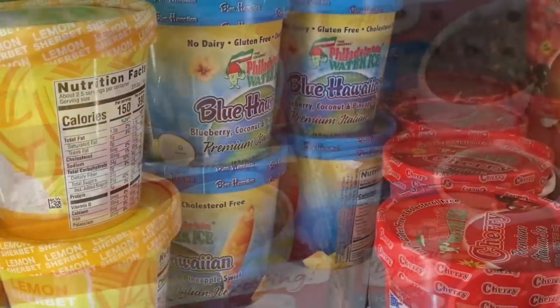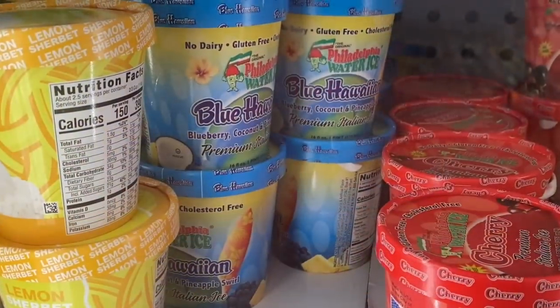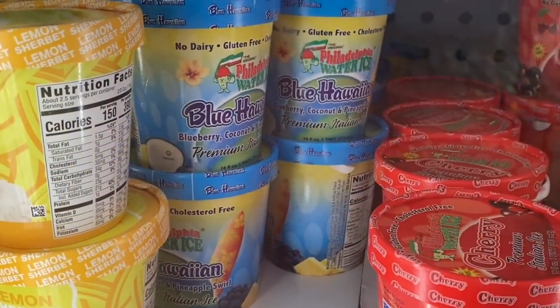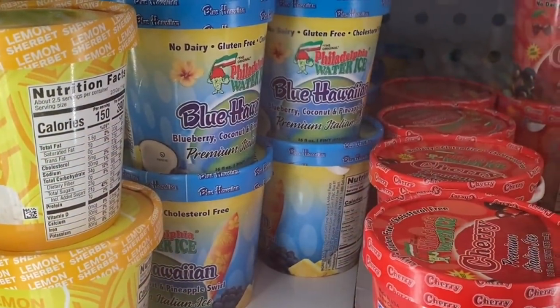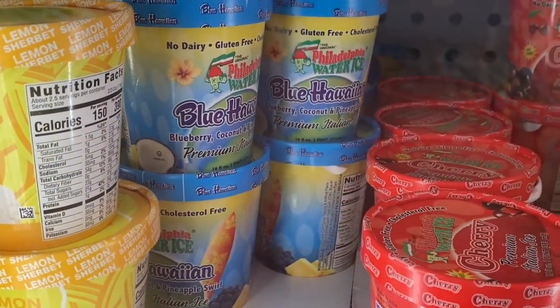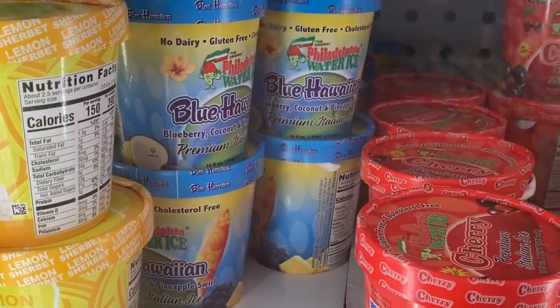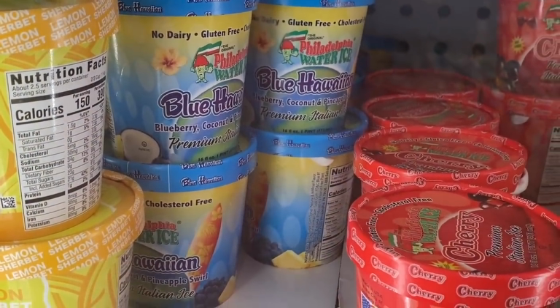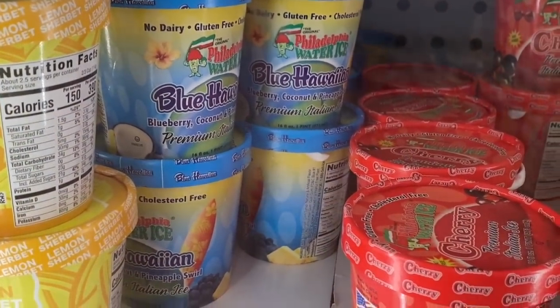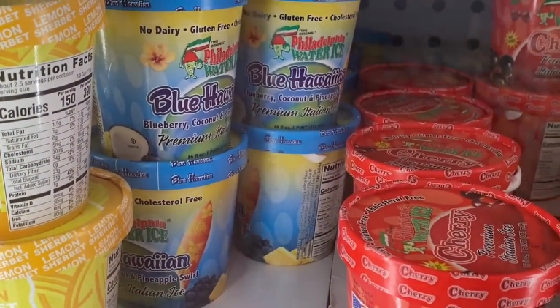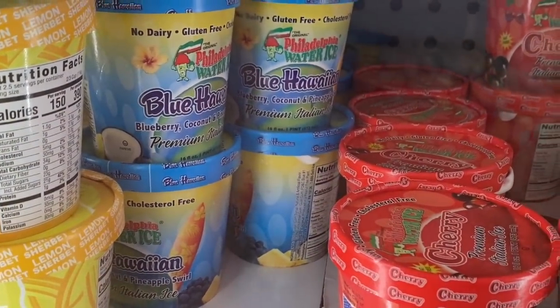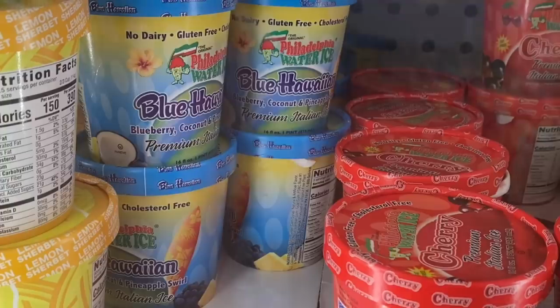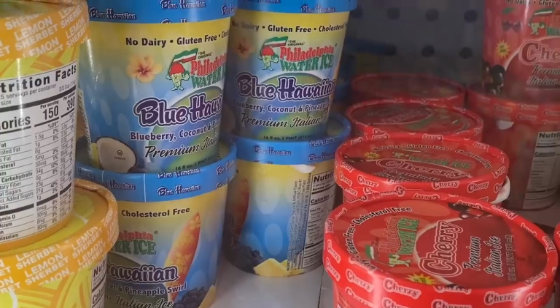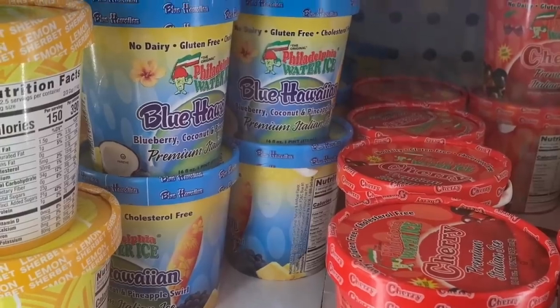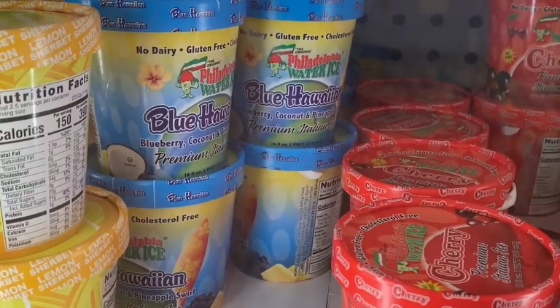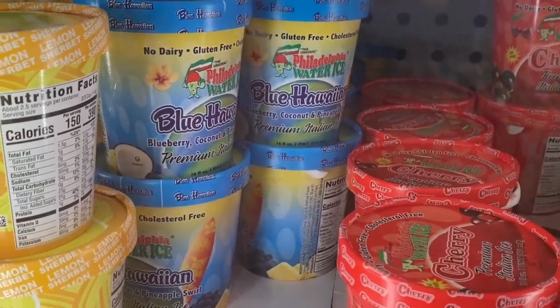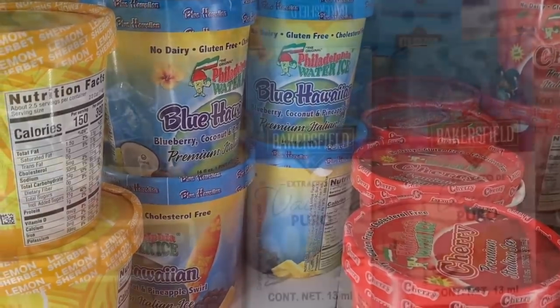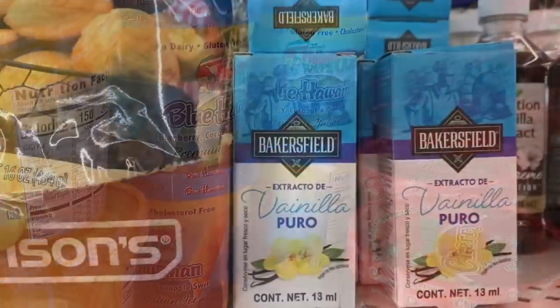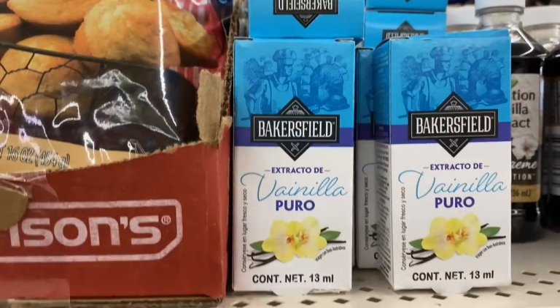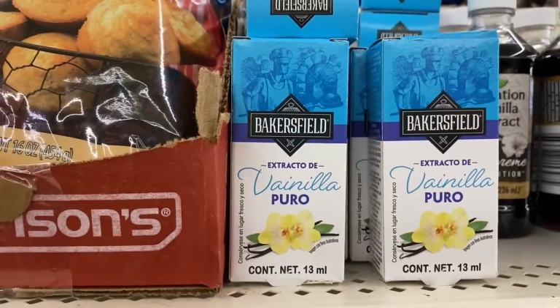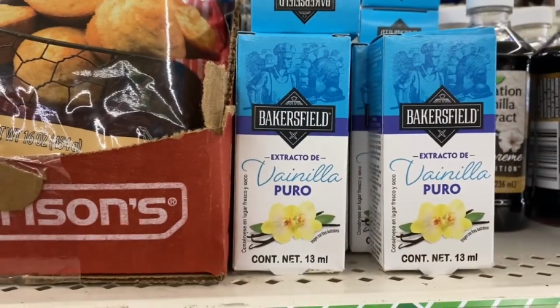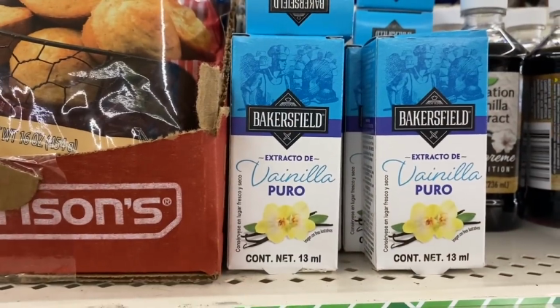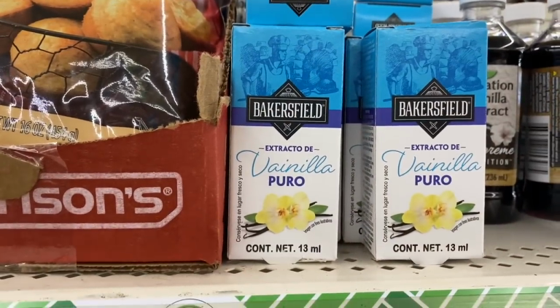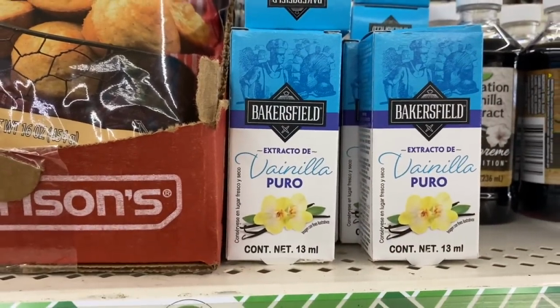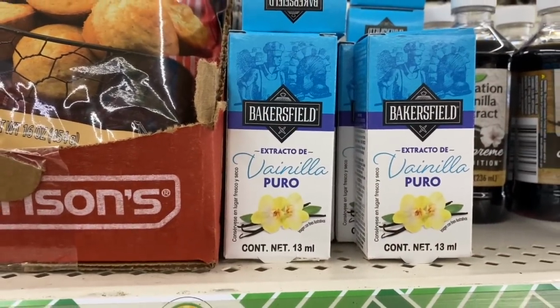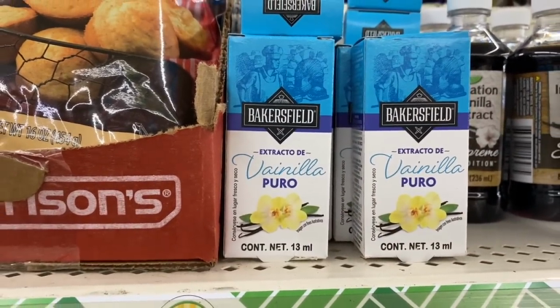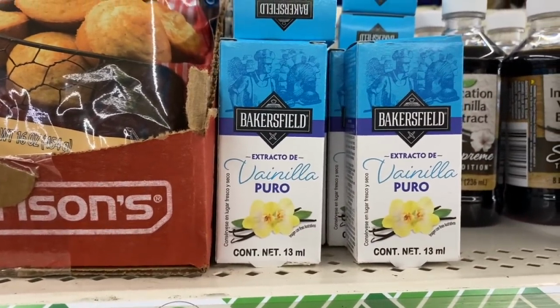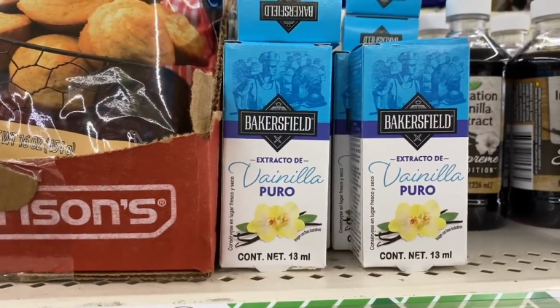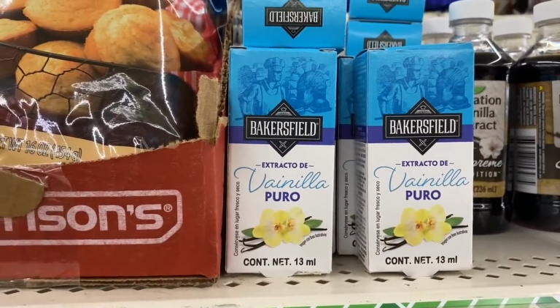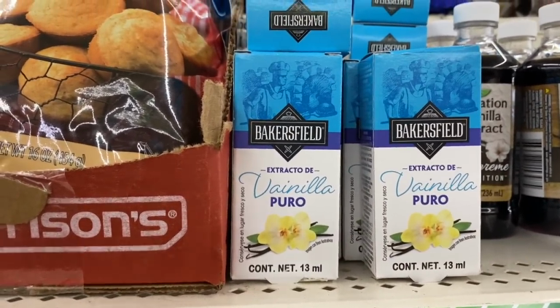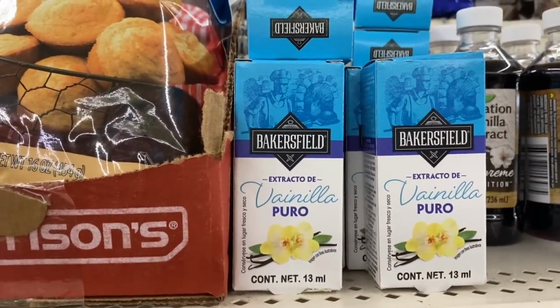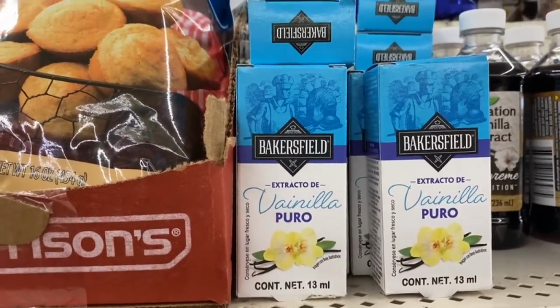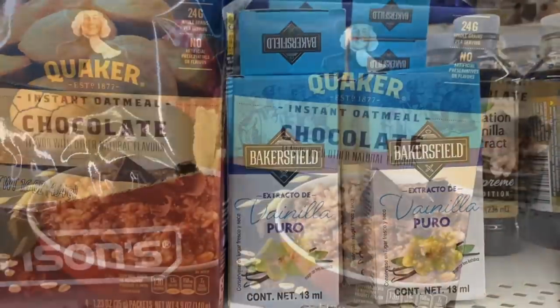In the freezer, look at this blue Hawaiian ice — it's blueberry, coconut, and pineapple by Philadelphia Water Ice. They brought back the Bakersfield Pure Vanilla. It is a tiny, tiny bottle but it is good stuff — haven't seen that at Dollar Tree in ages.